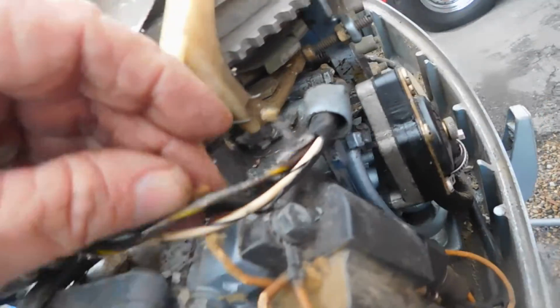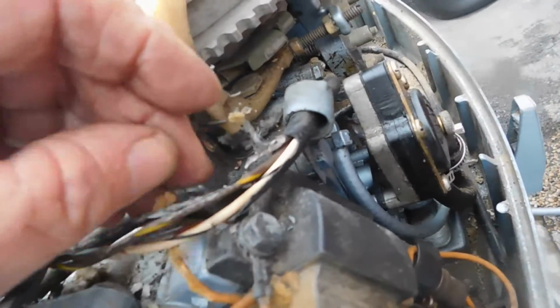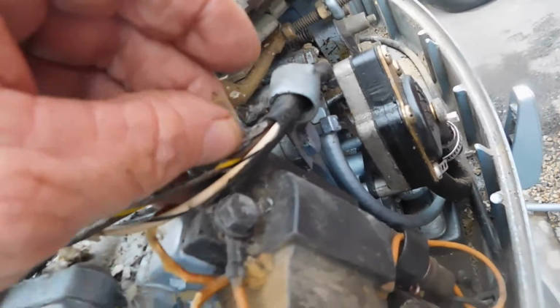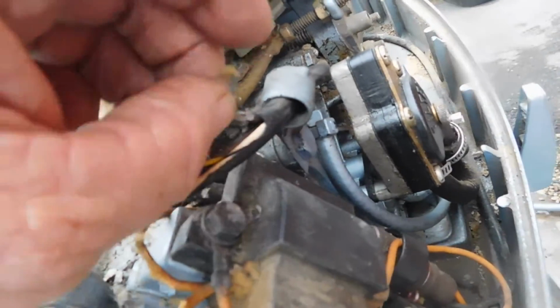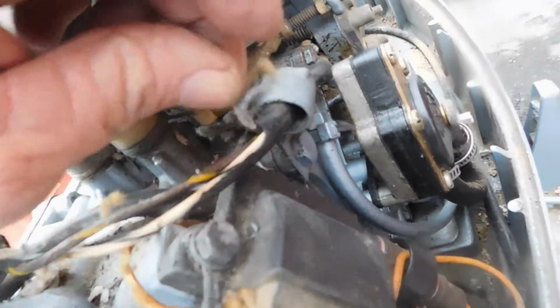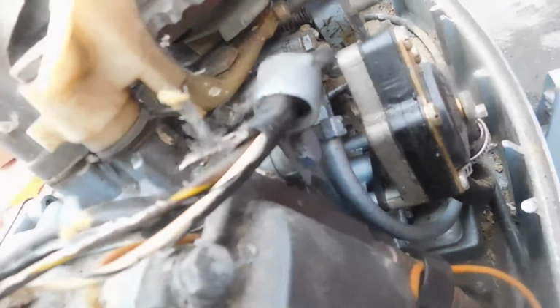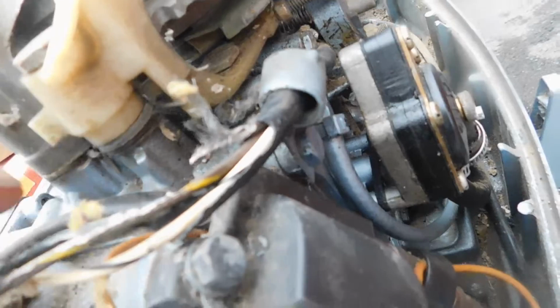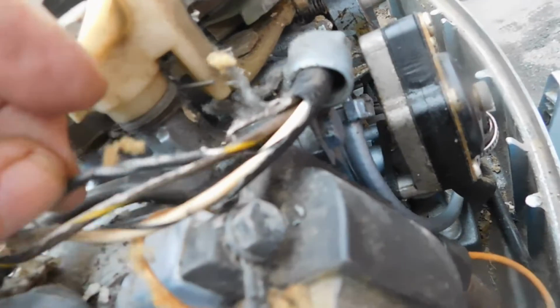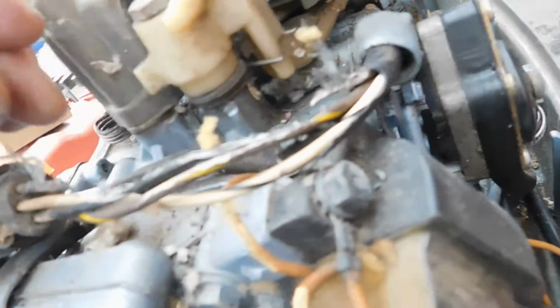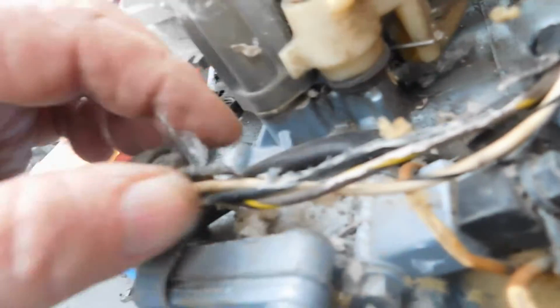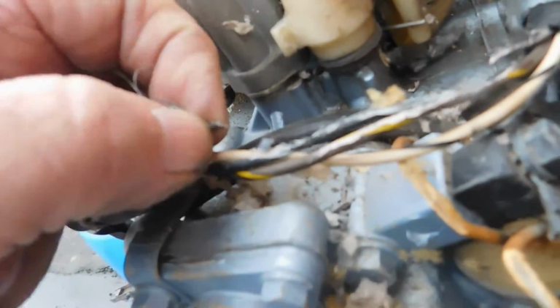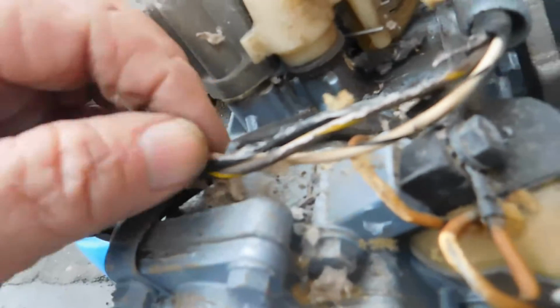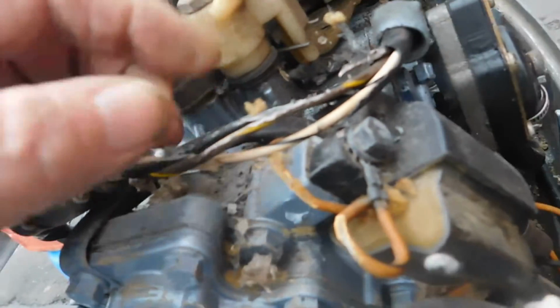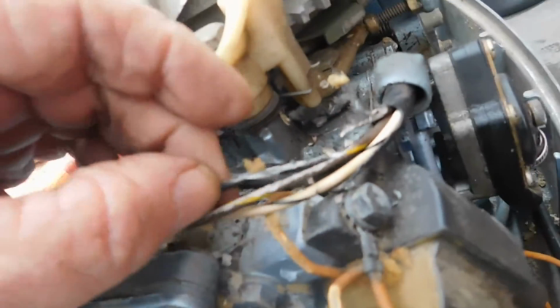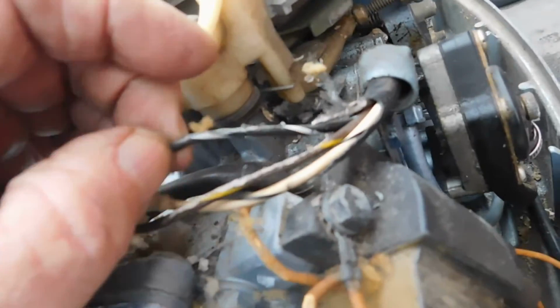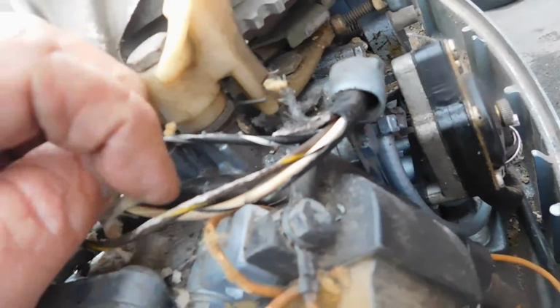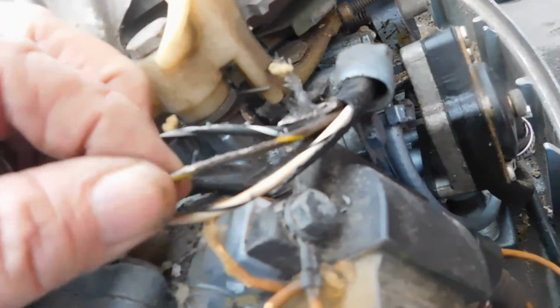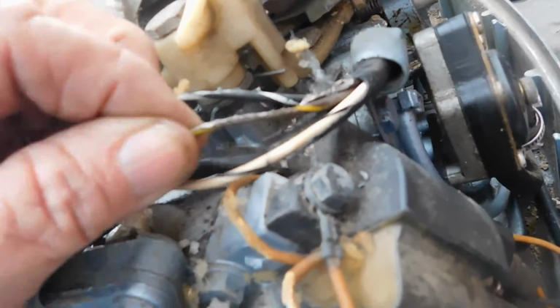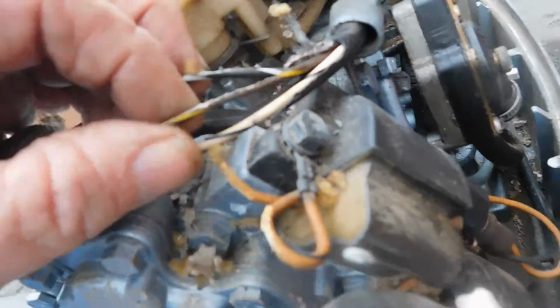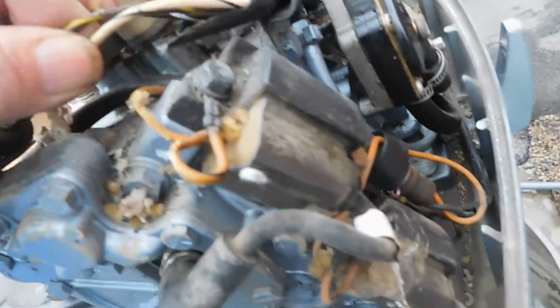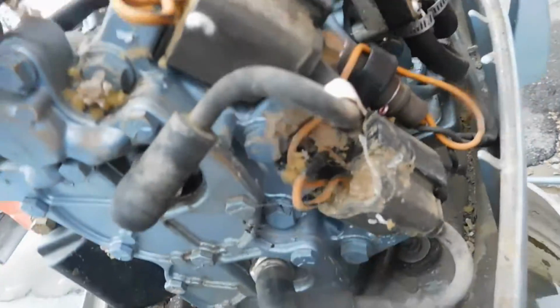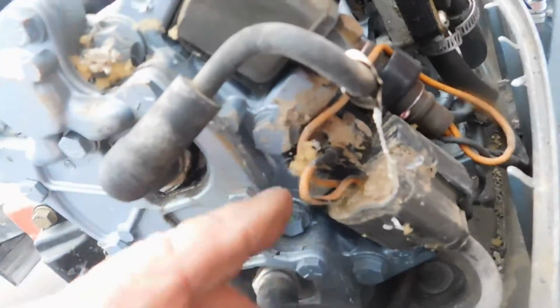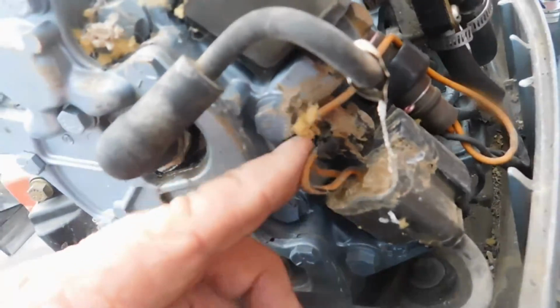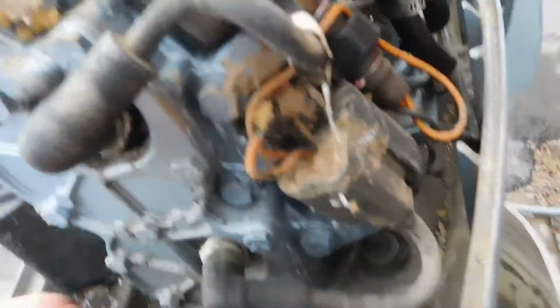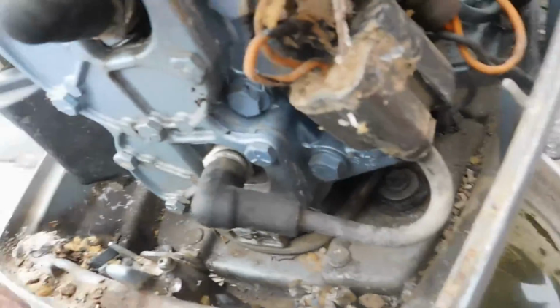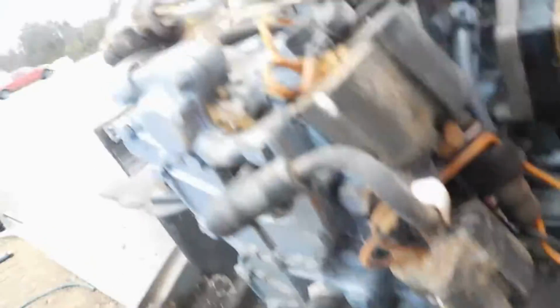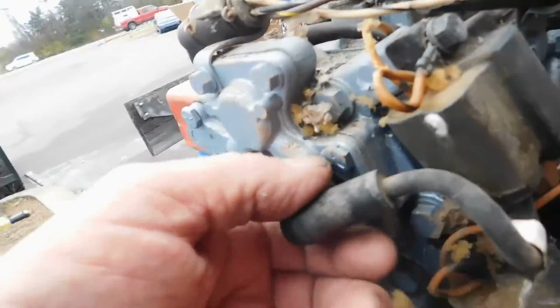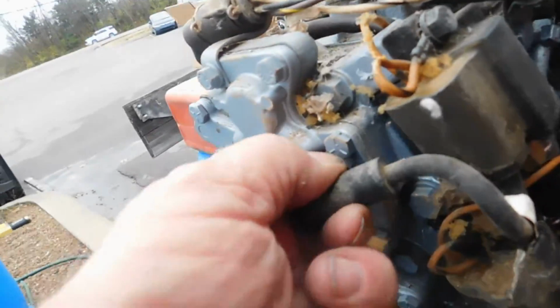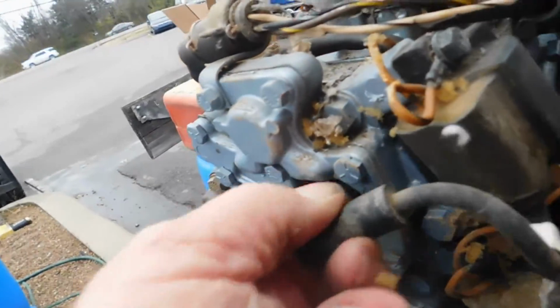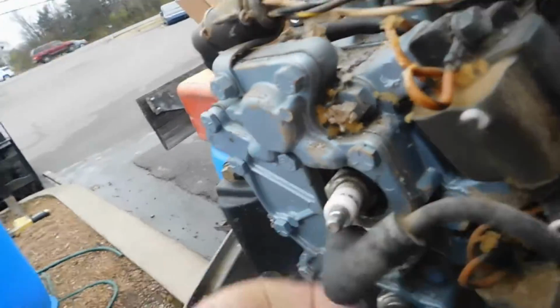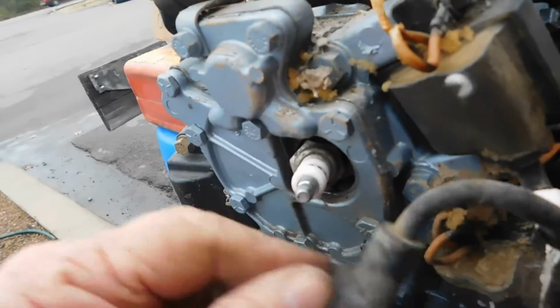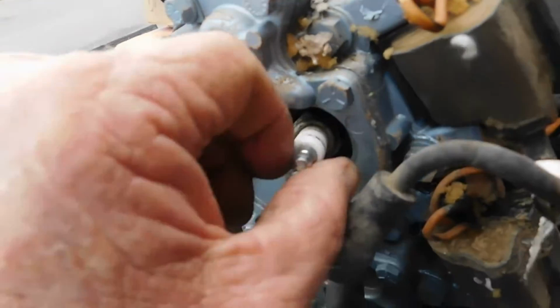And there's the stator wires right there — that's chewed. There's the other end of the stator wire. And this is how the plugs are.